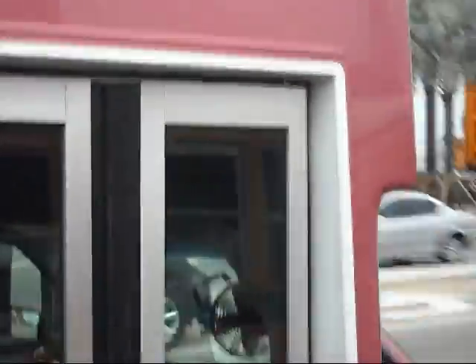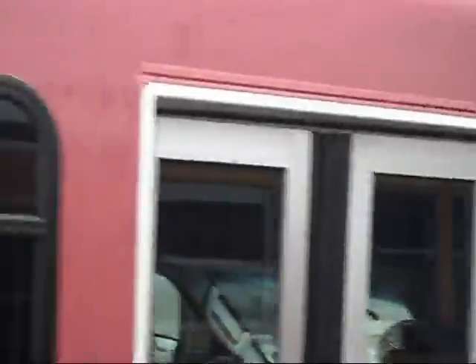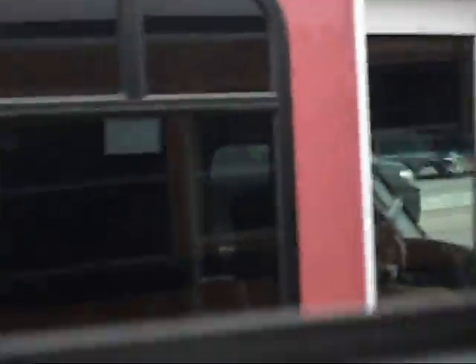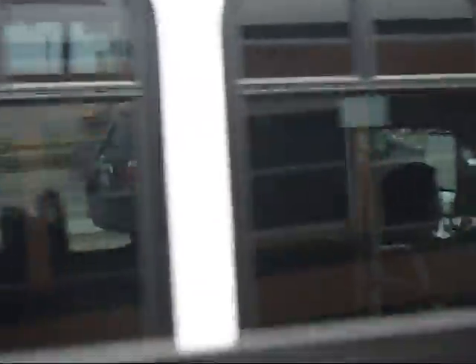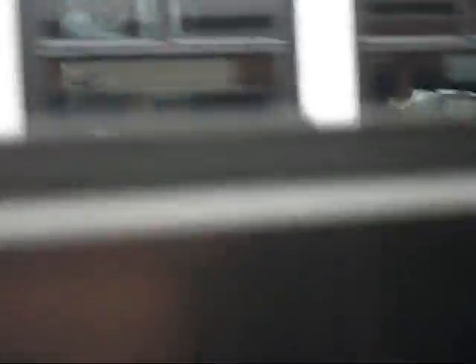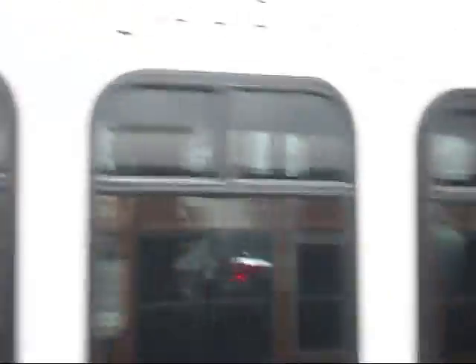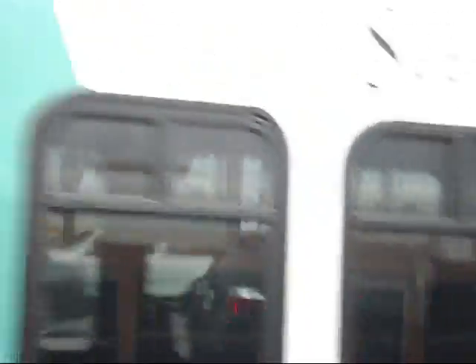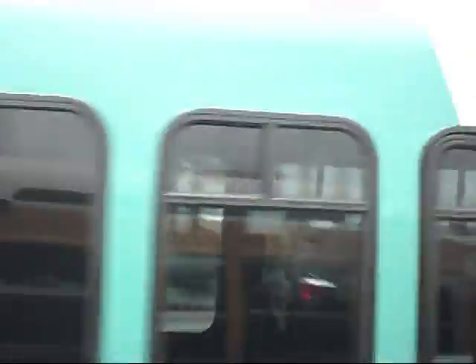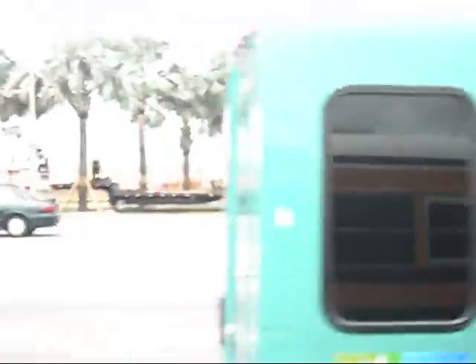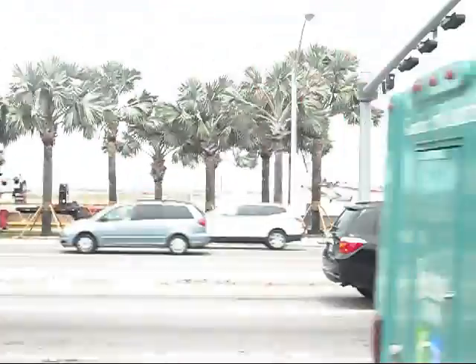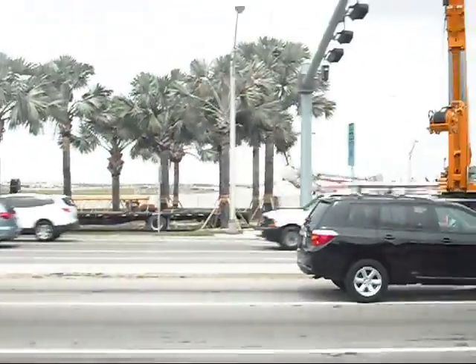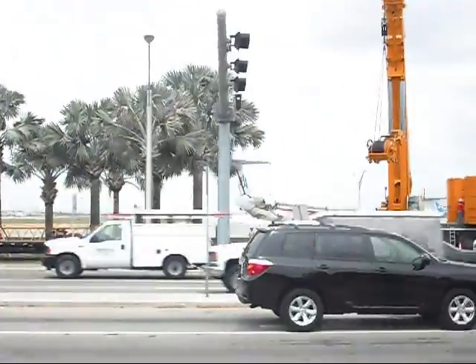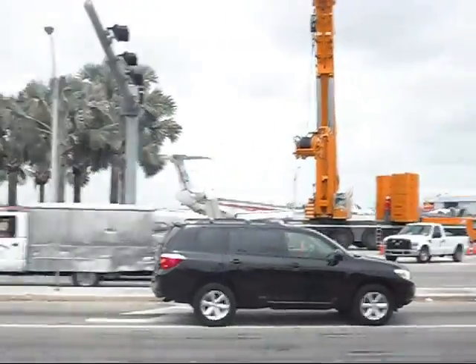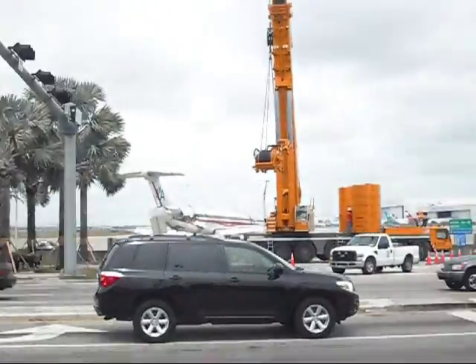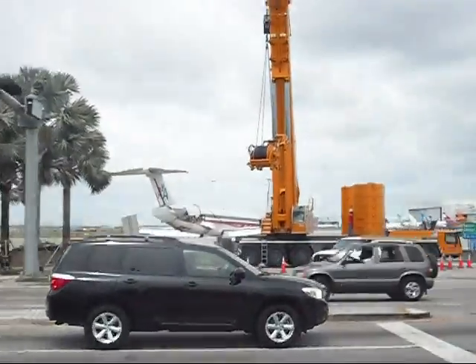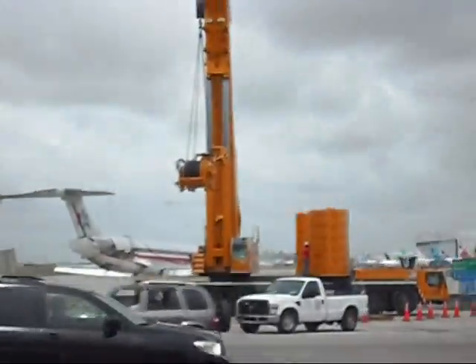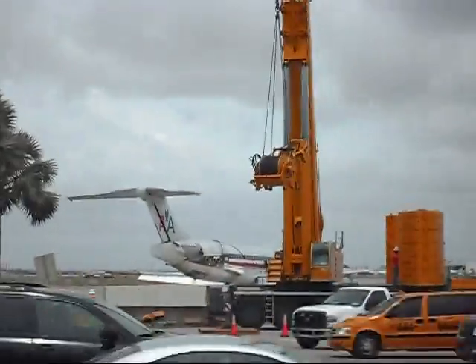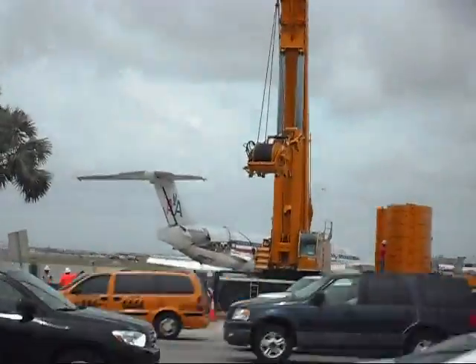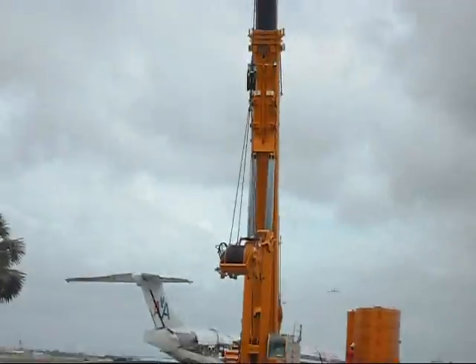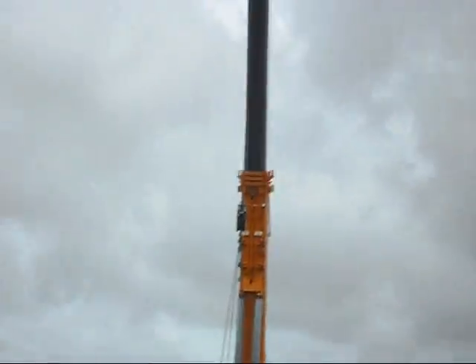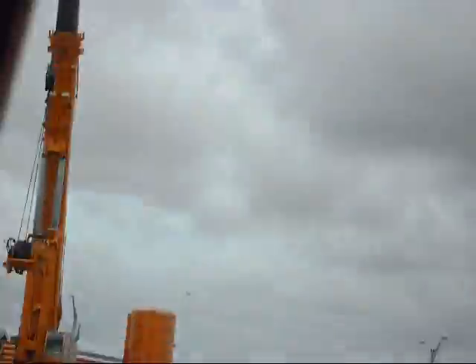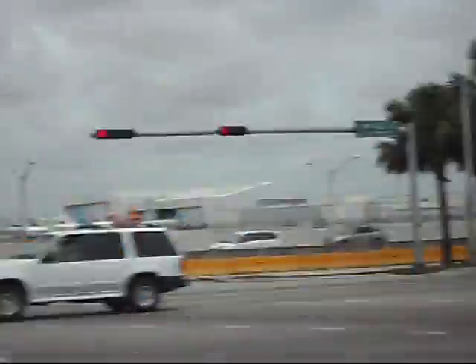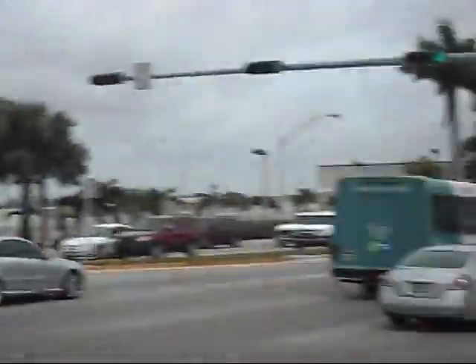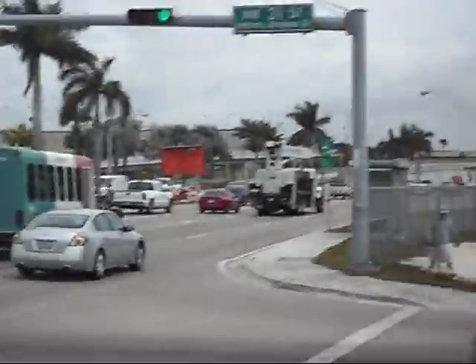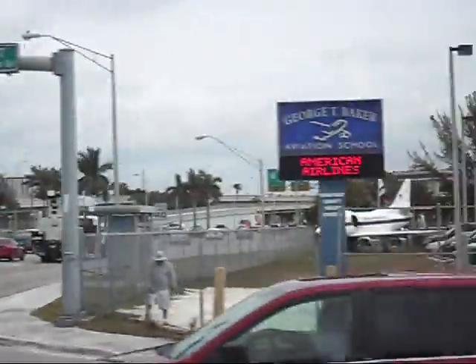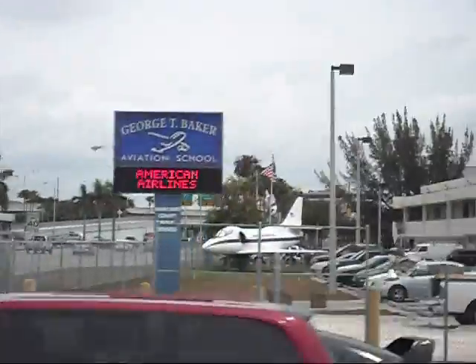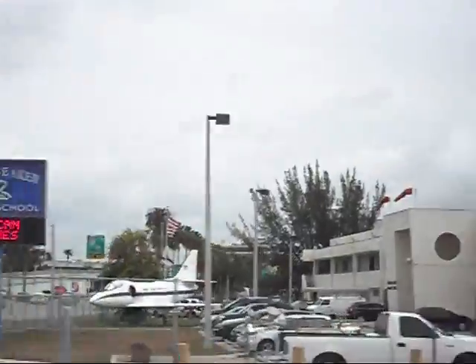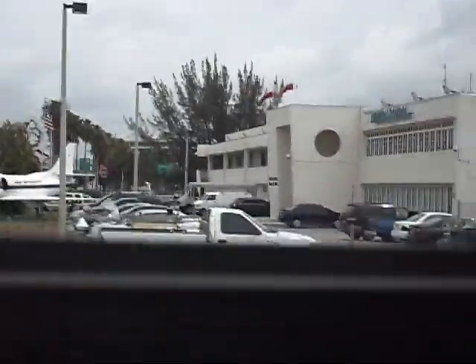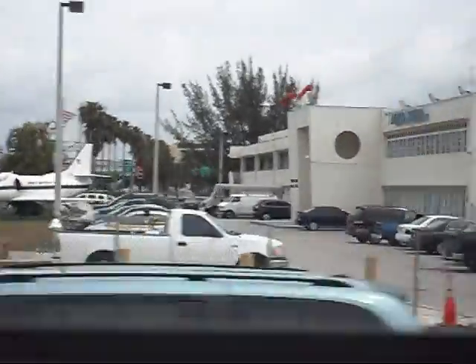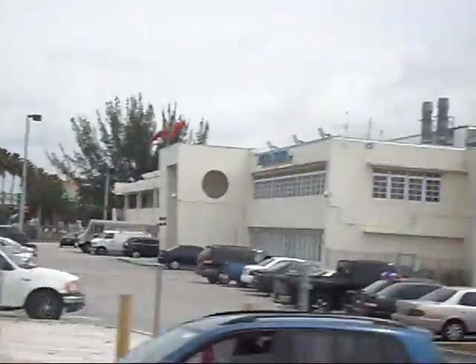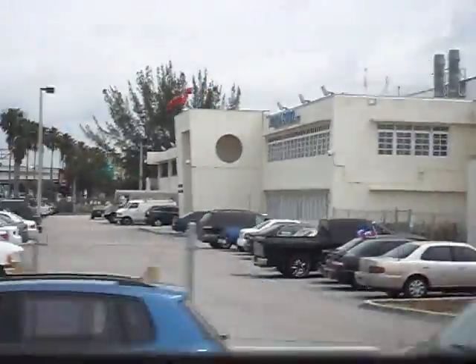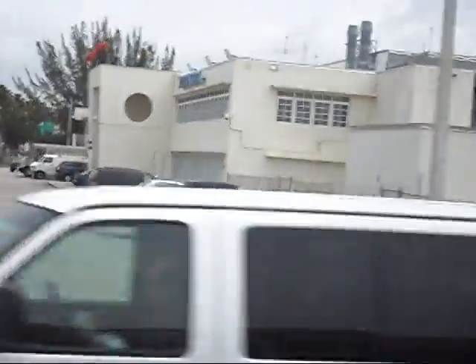2301, we just hit a couple birds, we need to come right back. American 2301, can you go into the VFR pattern or do you want to extend downwind? Extend downwind, American 2301.